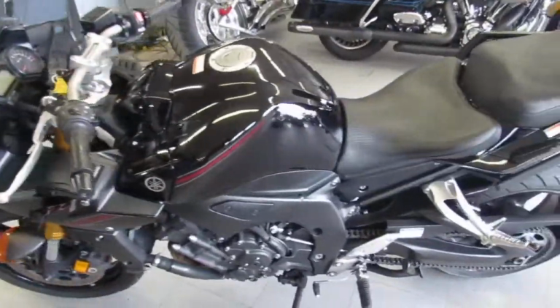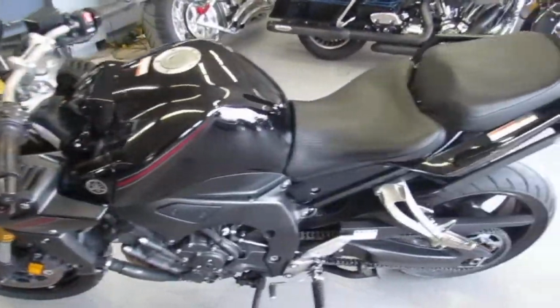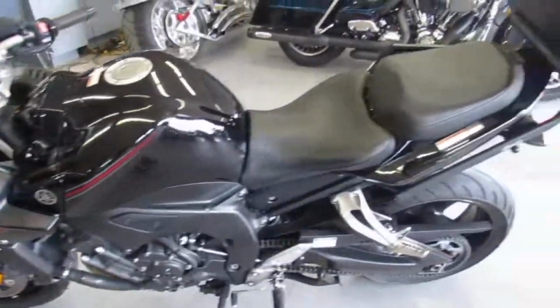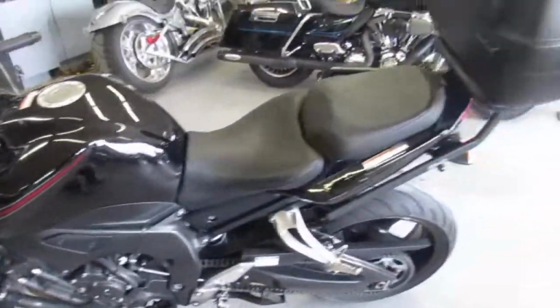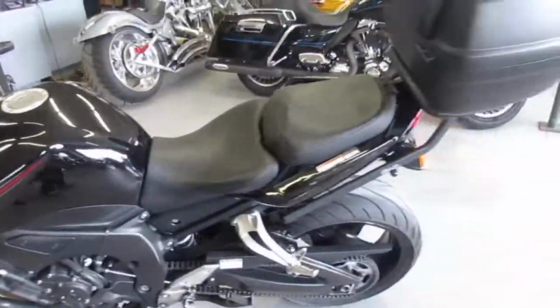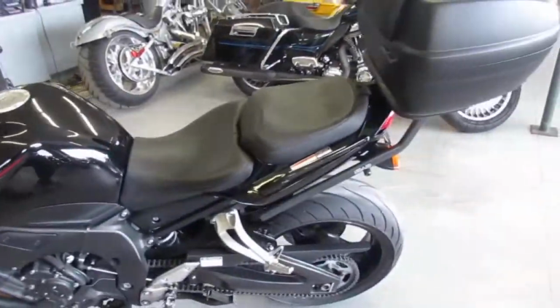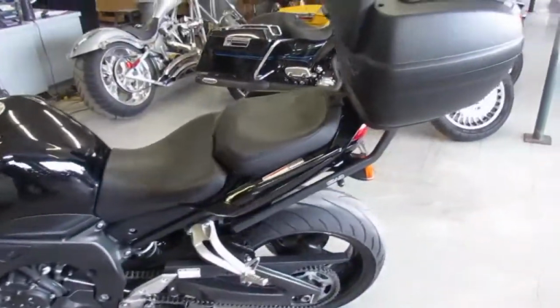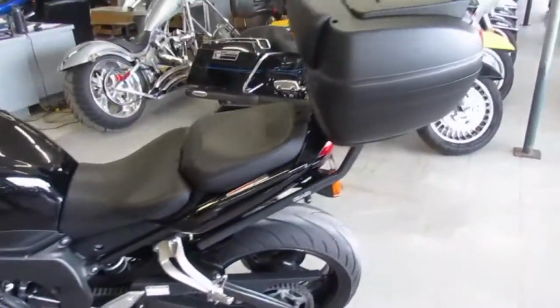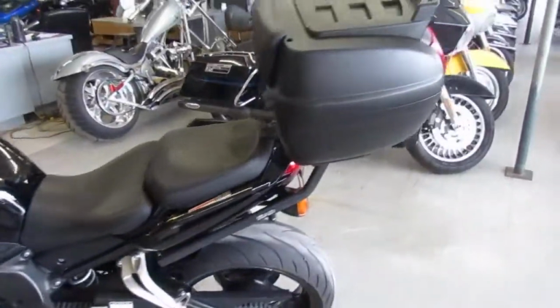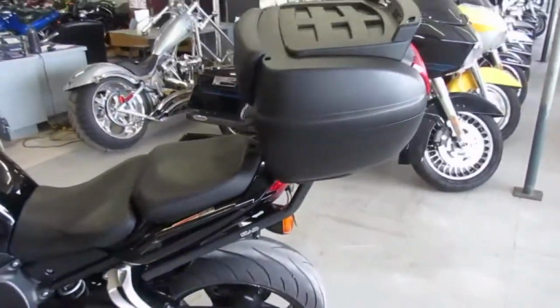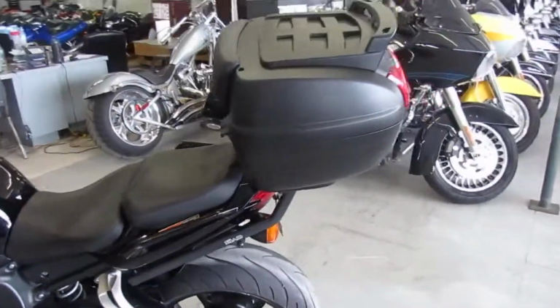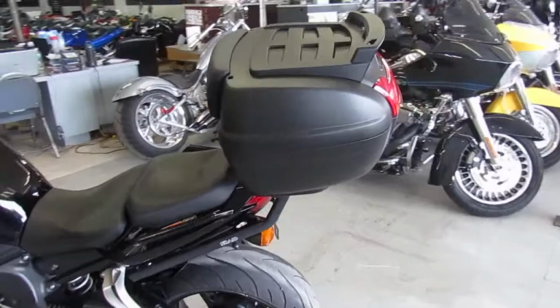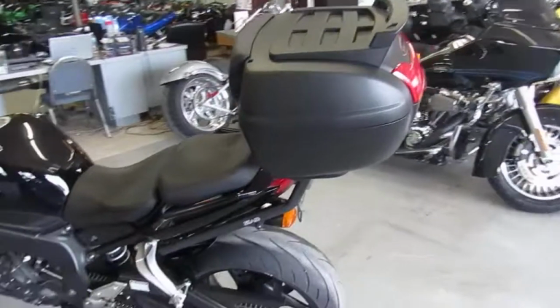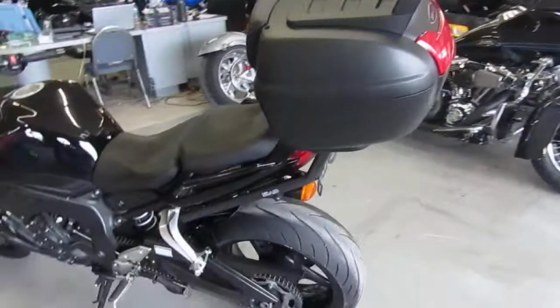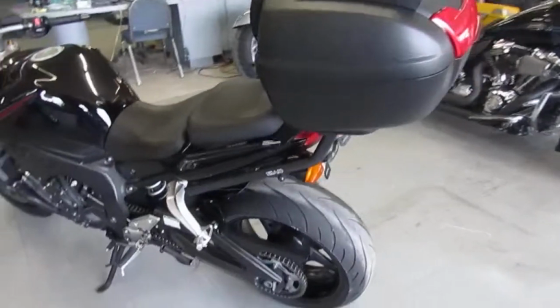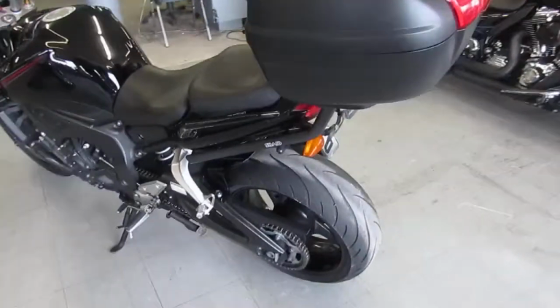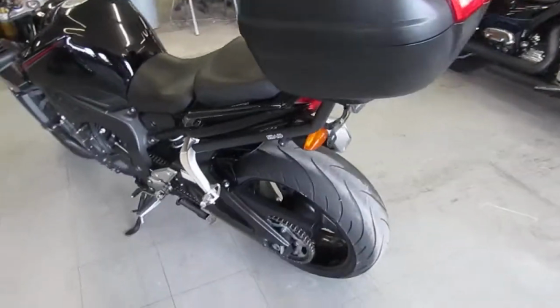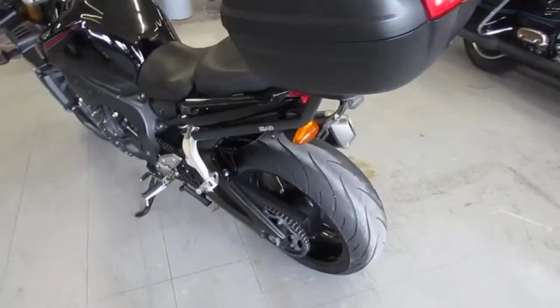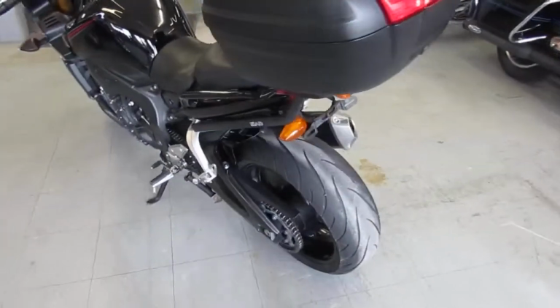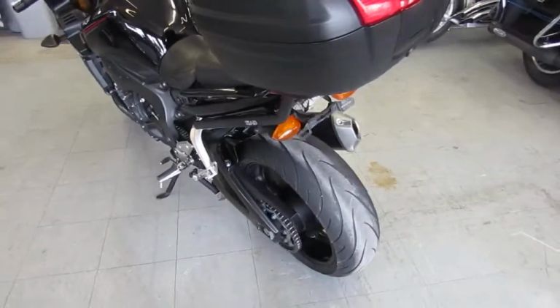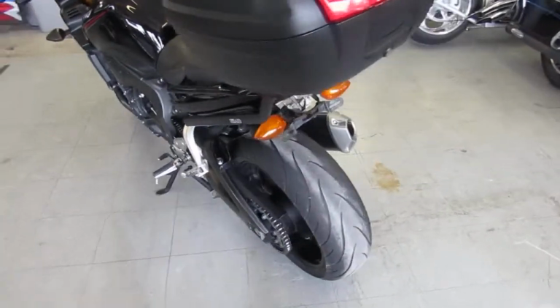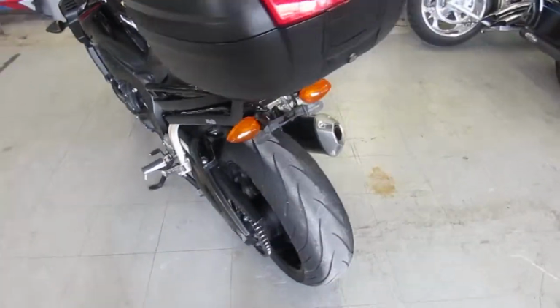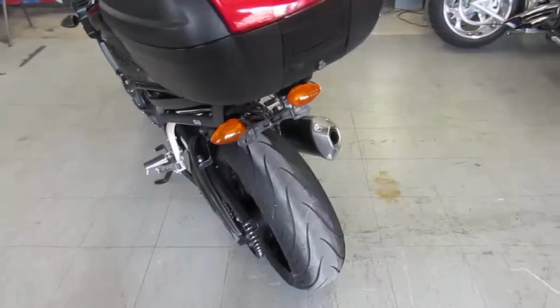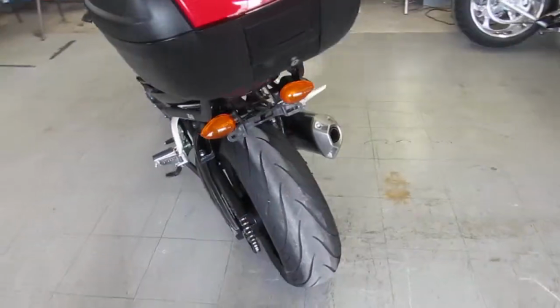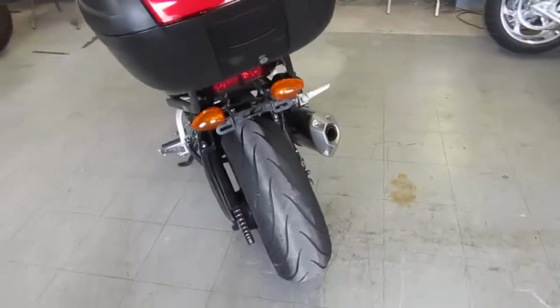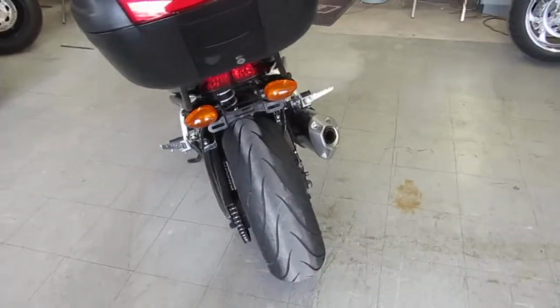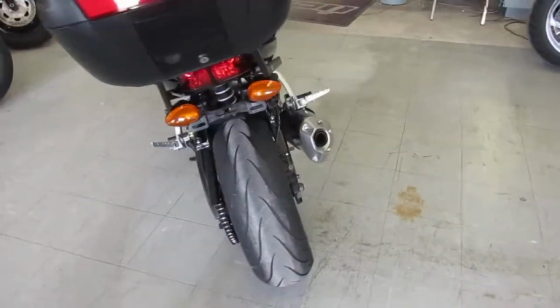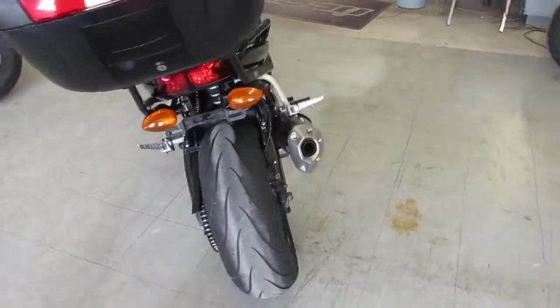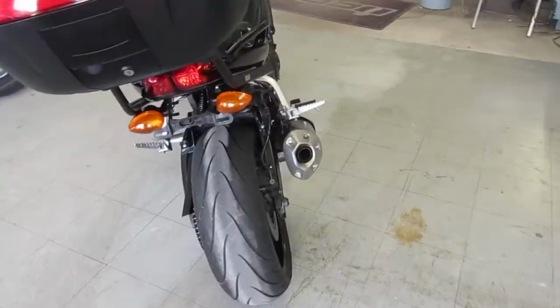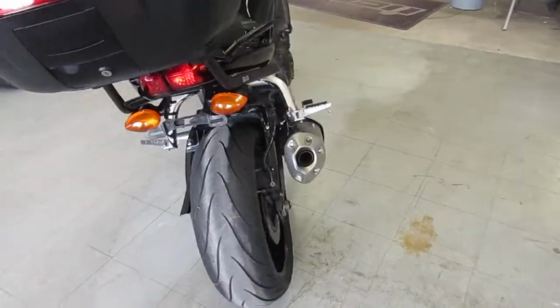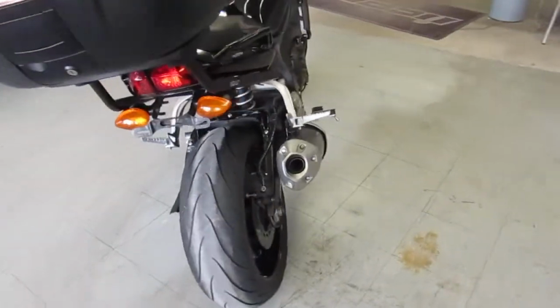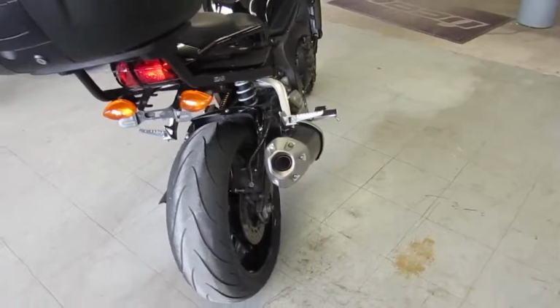It's got the Corbin seat on it, it's got the SHAD trunk and the mount, which is nice for anybody doing any kind of long-distance traveling.